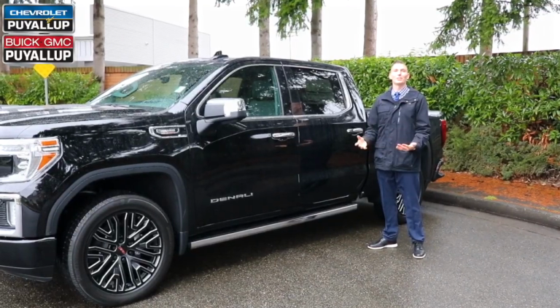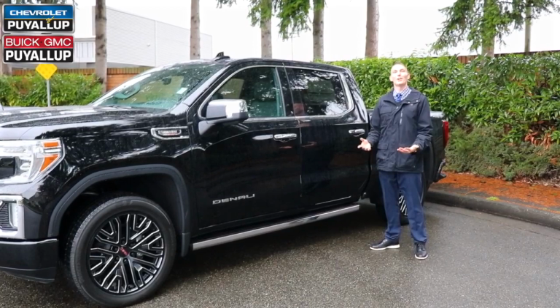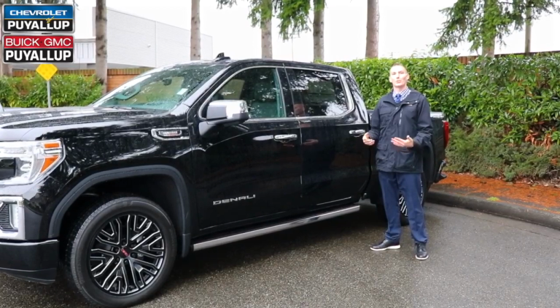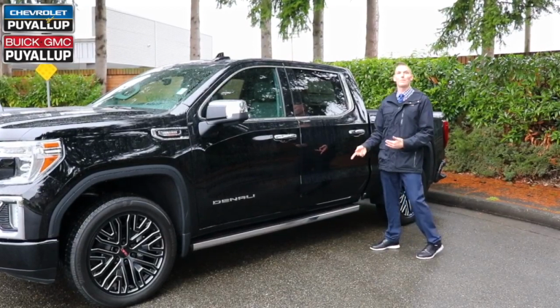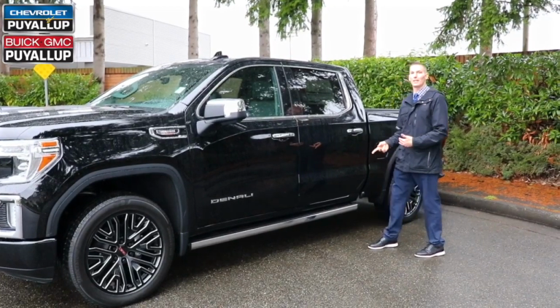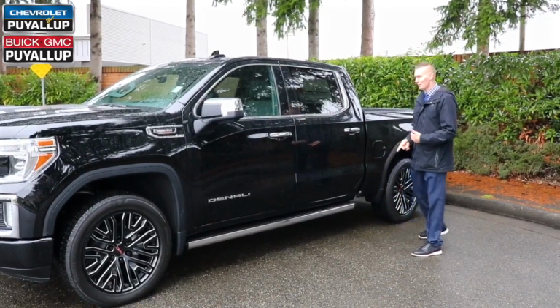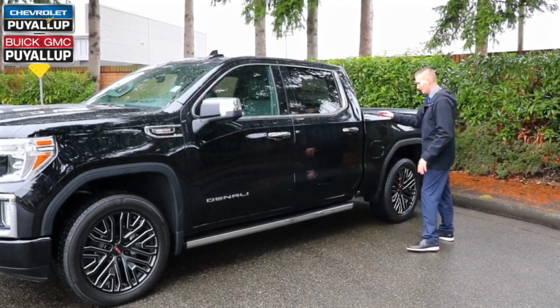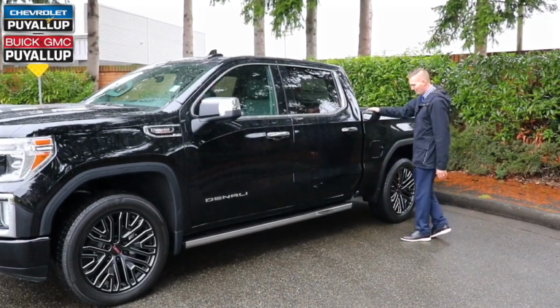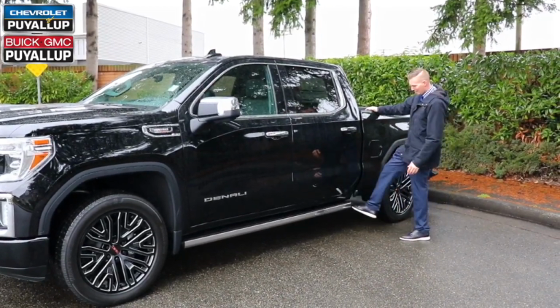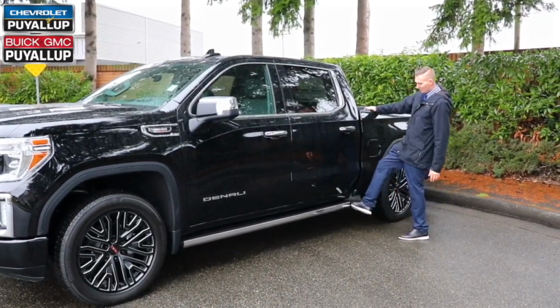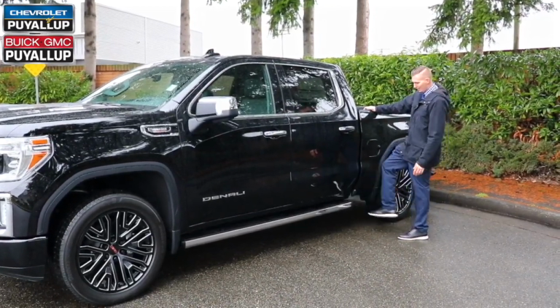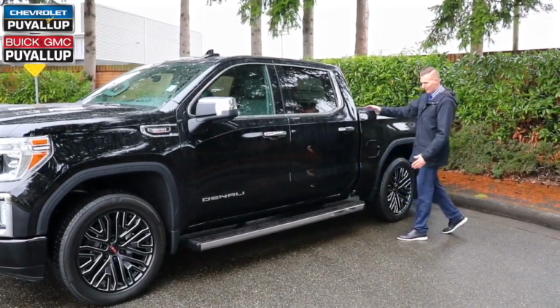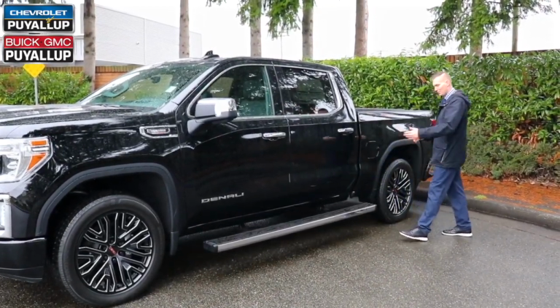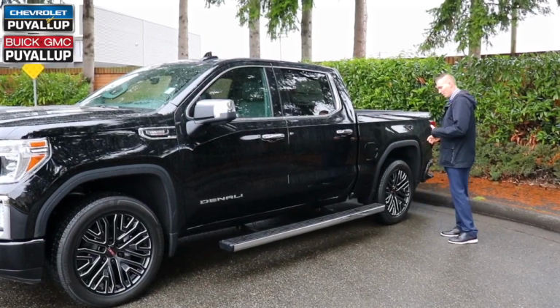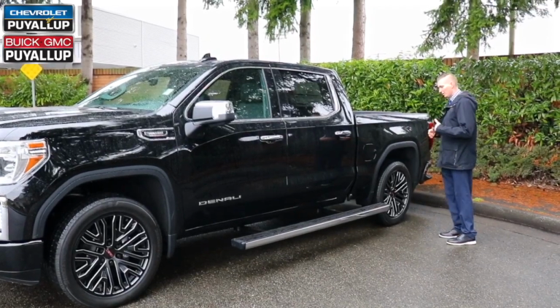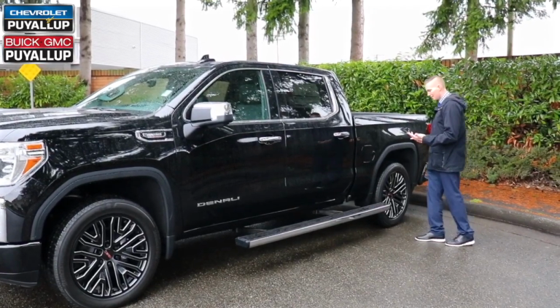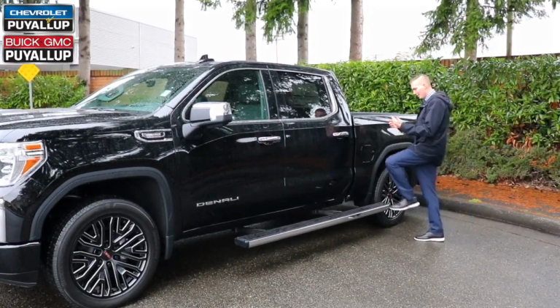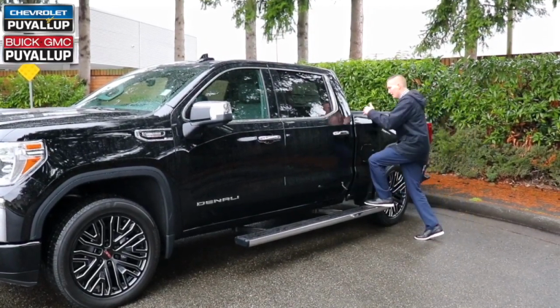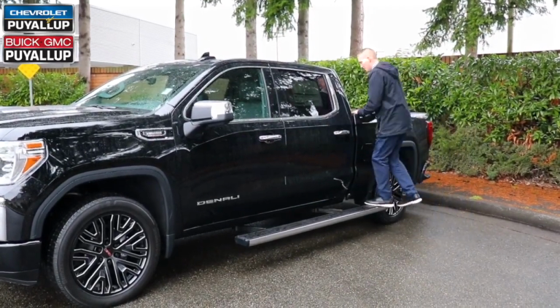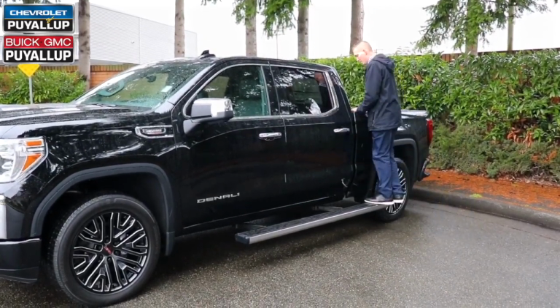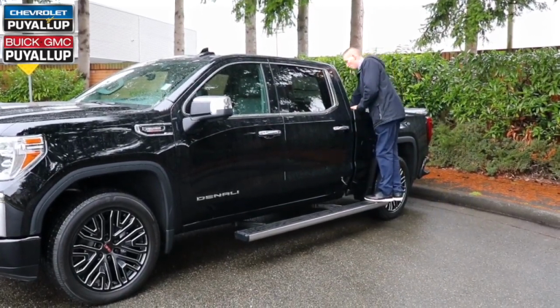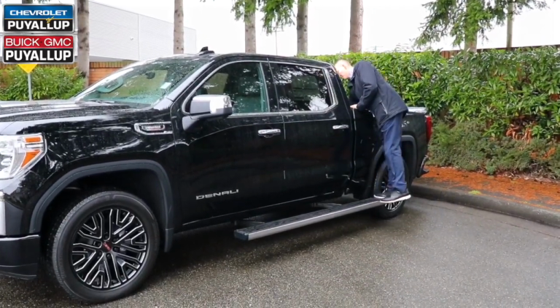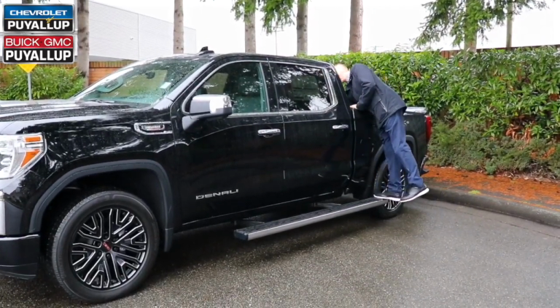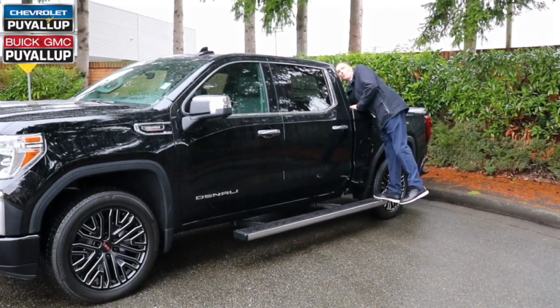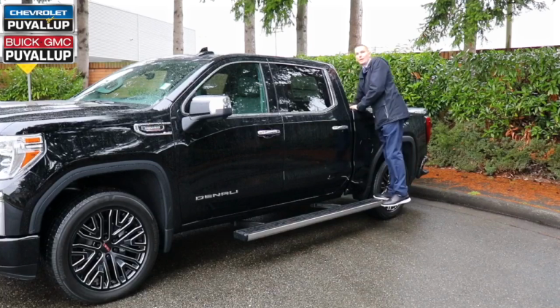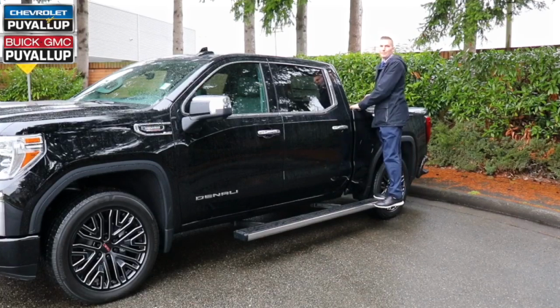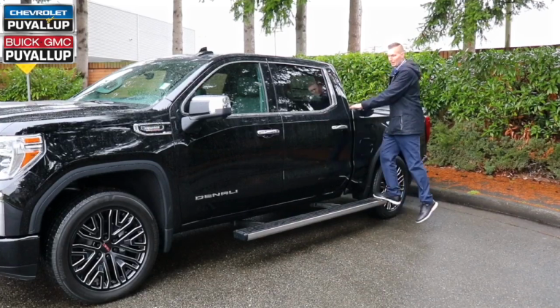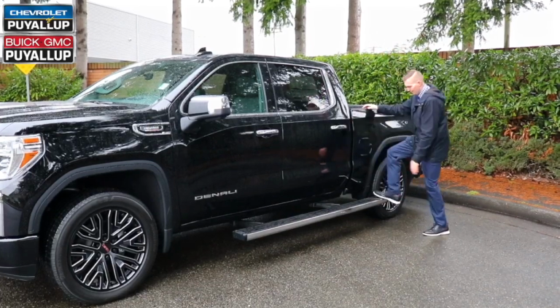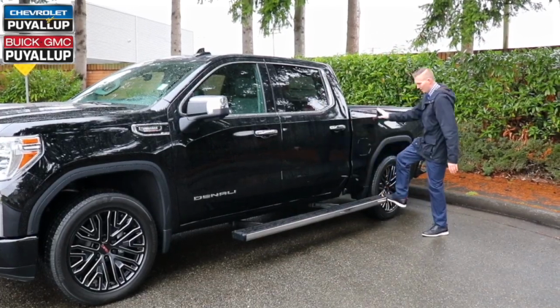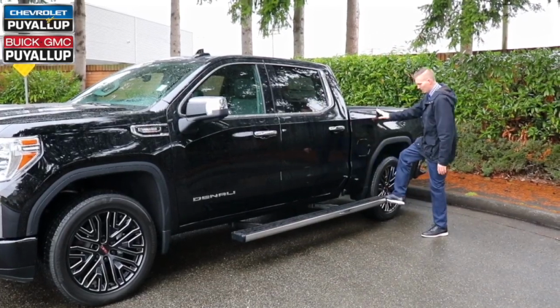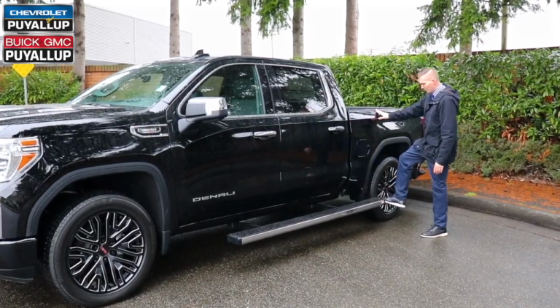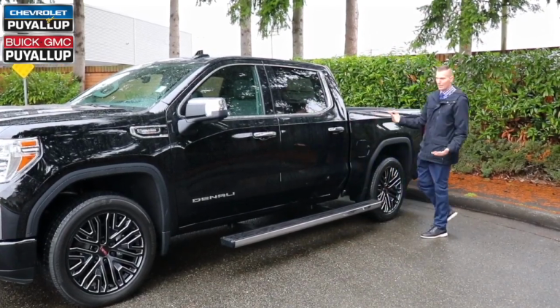Unique to the Denali is the three-way power step. Check this out — tap it on the back, the step comes out. You can easily step up, grab your cargo from the back of the bed, get it back down, hit it one more time, and it pulls back in.